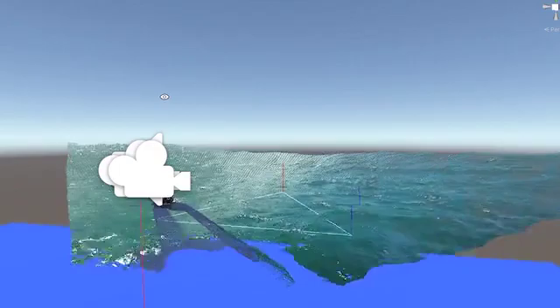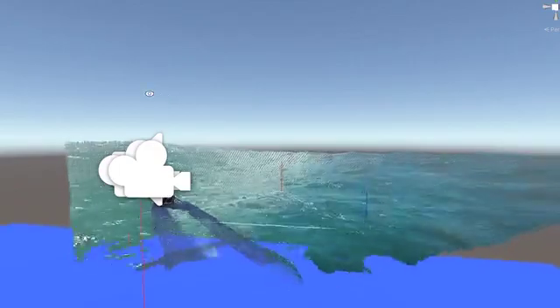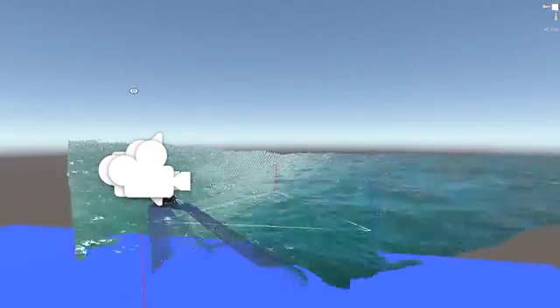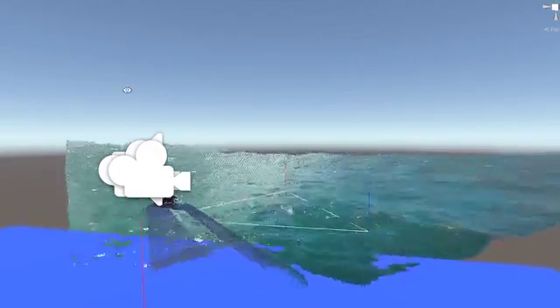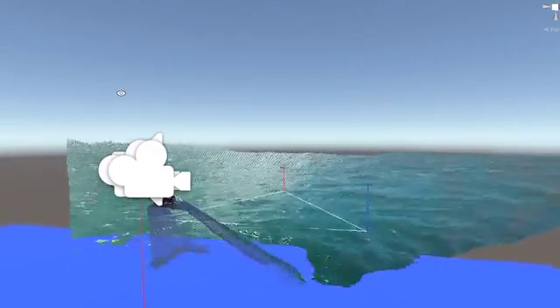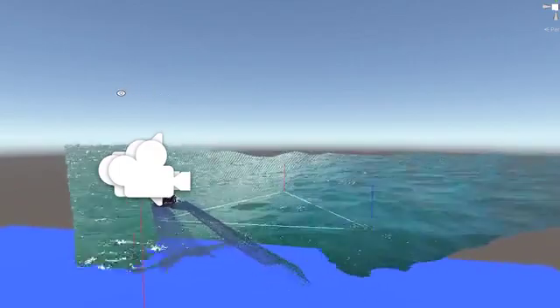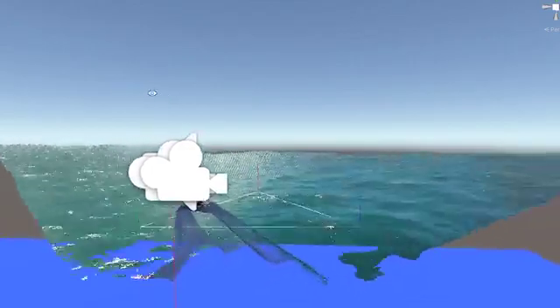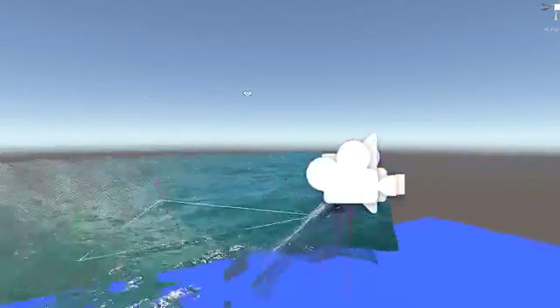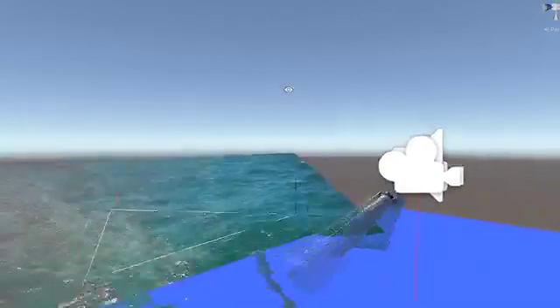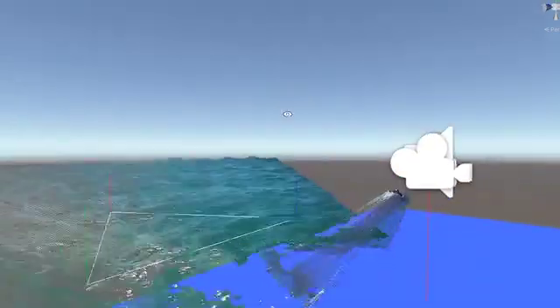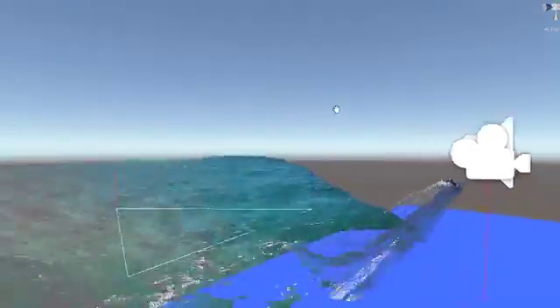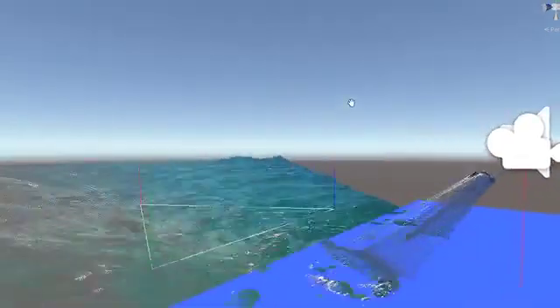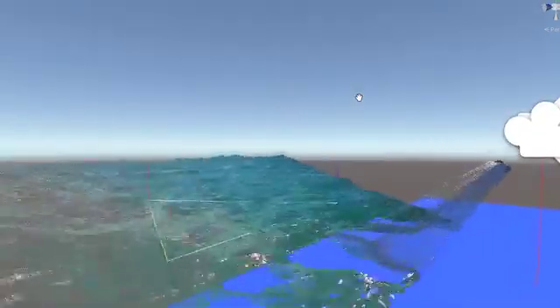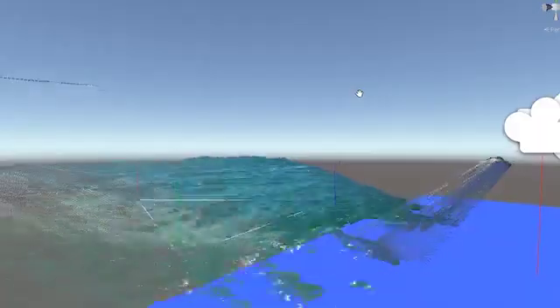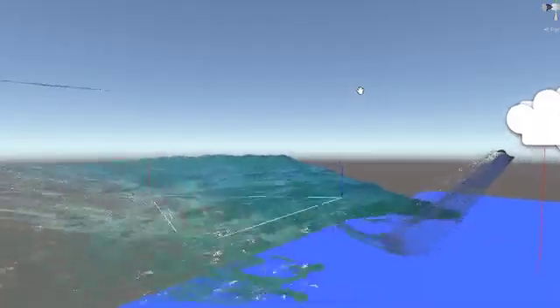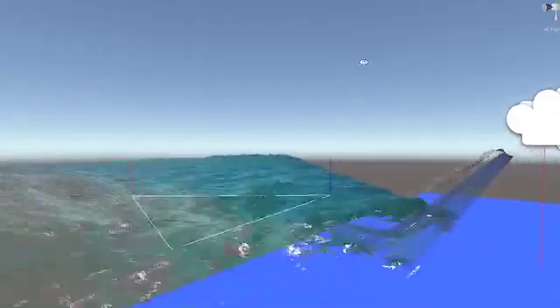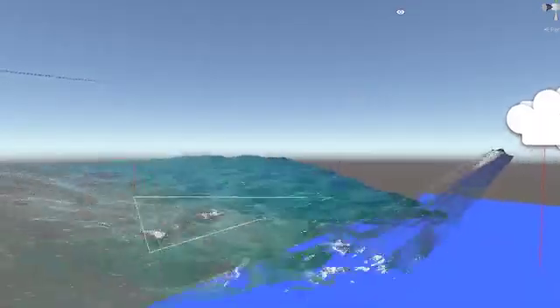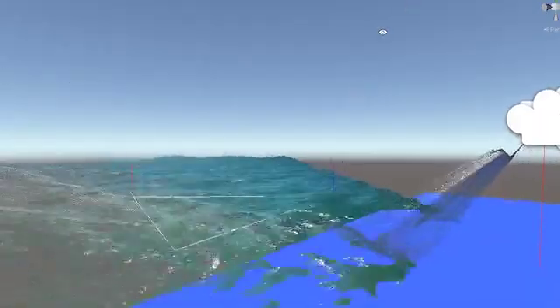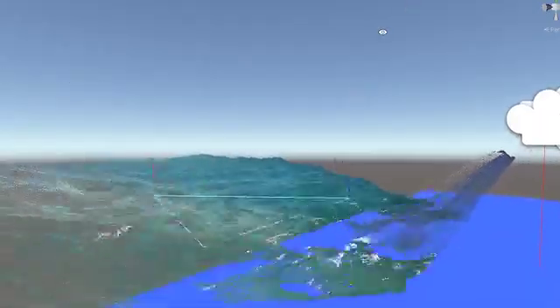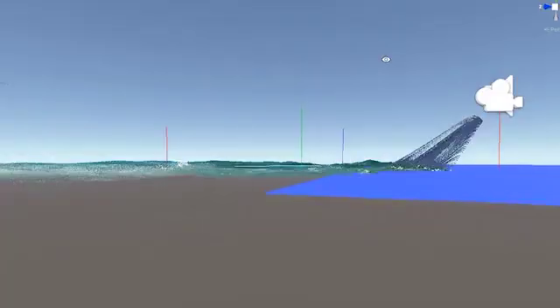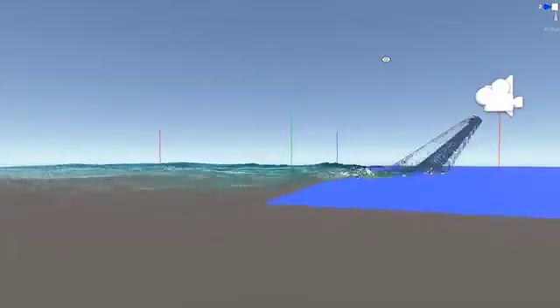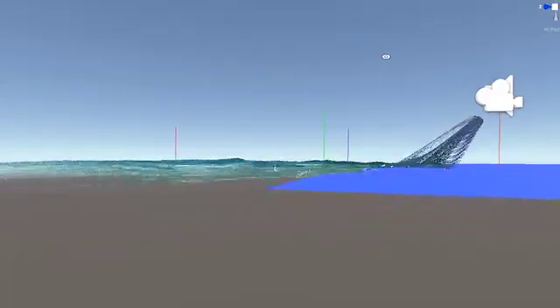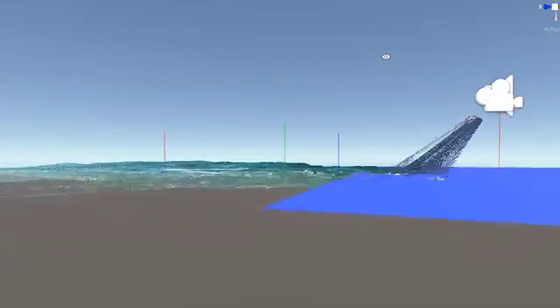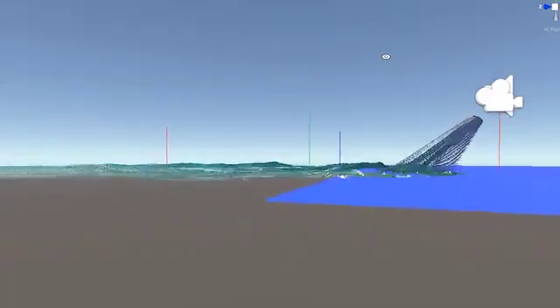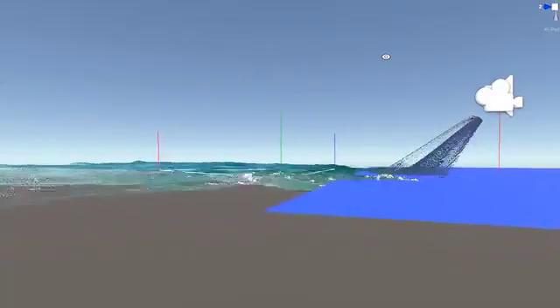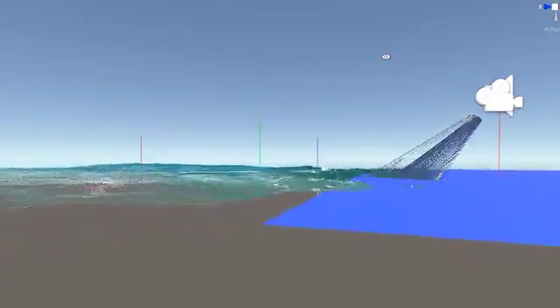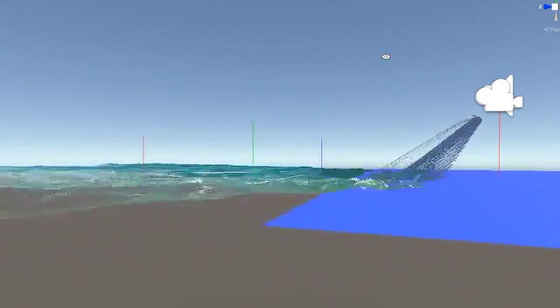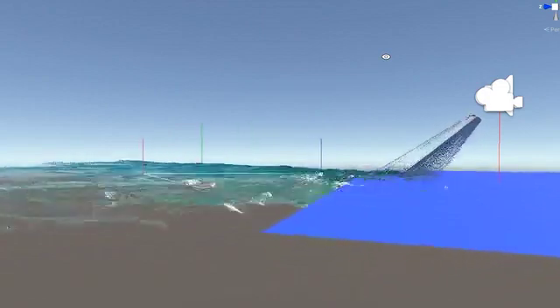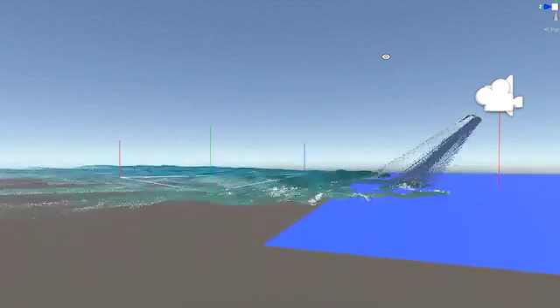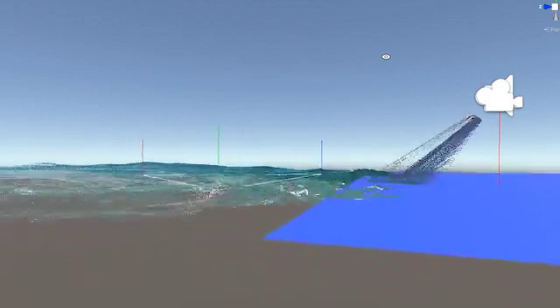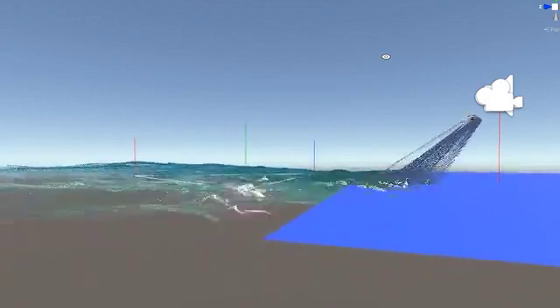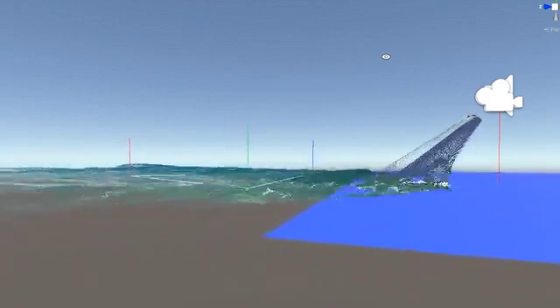Smooth flight in choppy conditions is possible due to our predictive flight approach, which perceives oncoming sea state and adjusts accordingly. This same technology can be used to enable autonomous navigation.